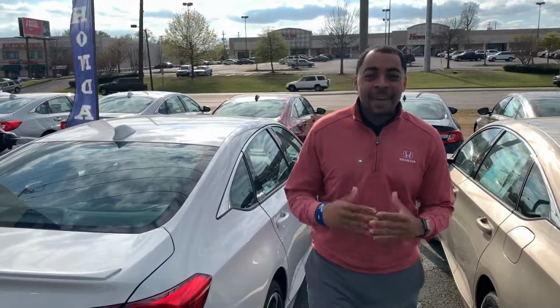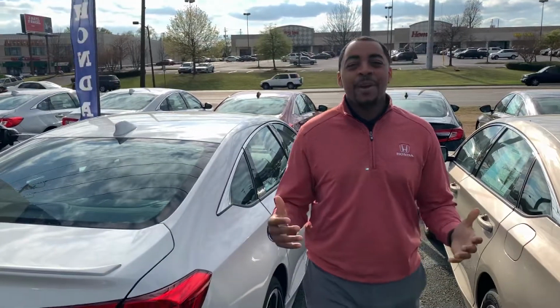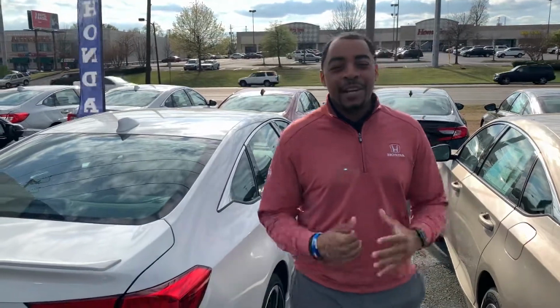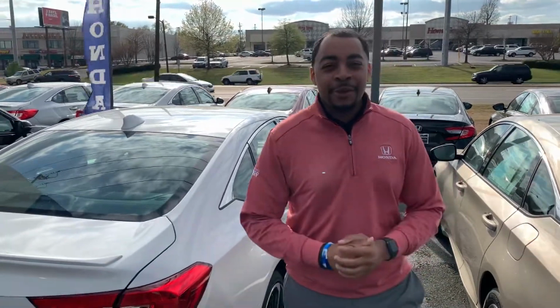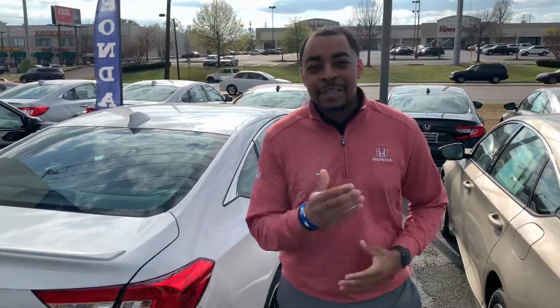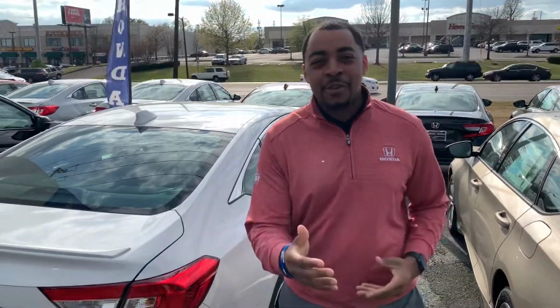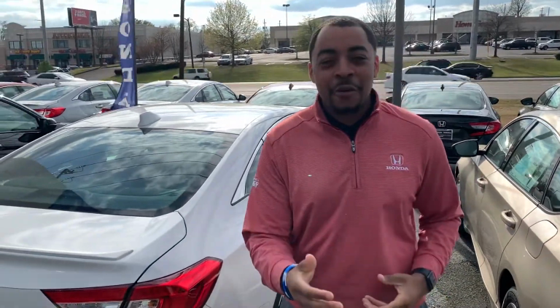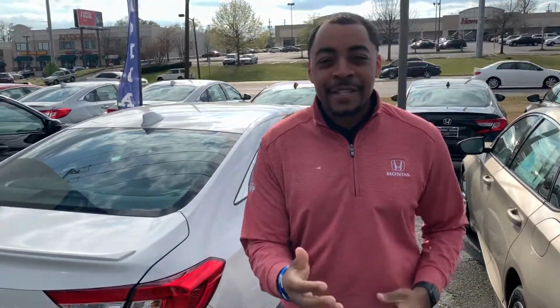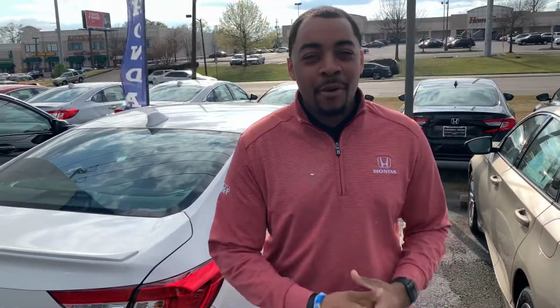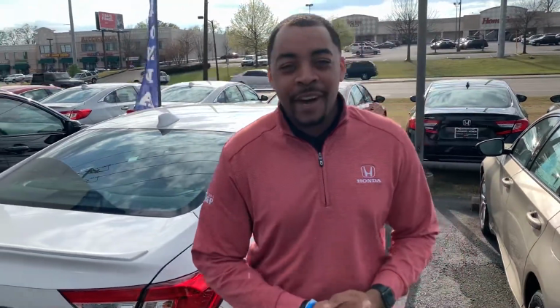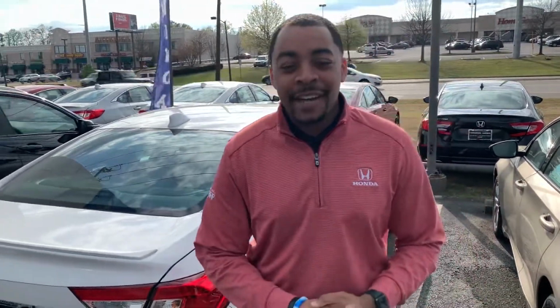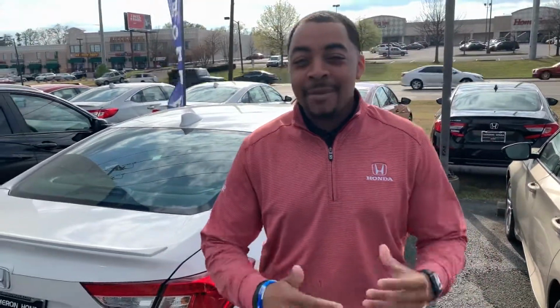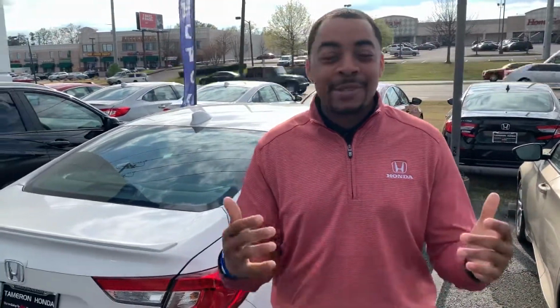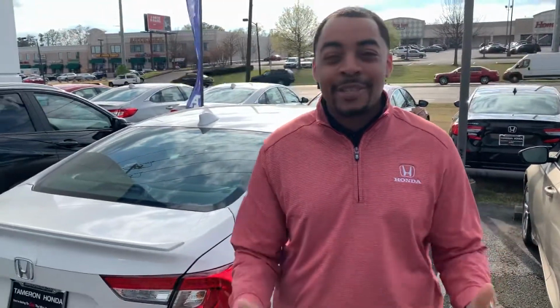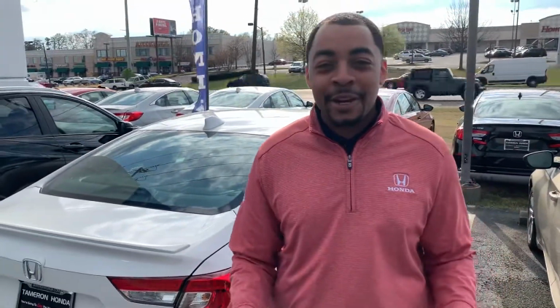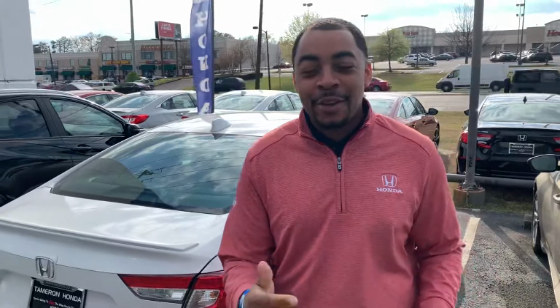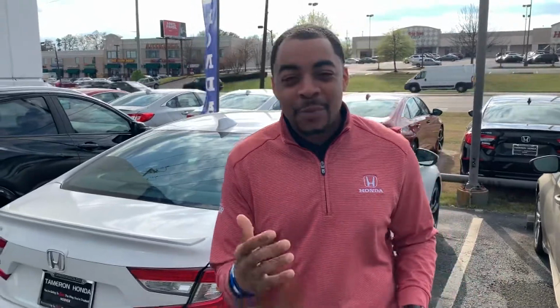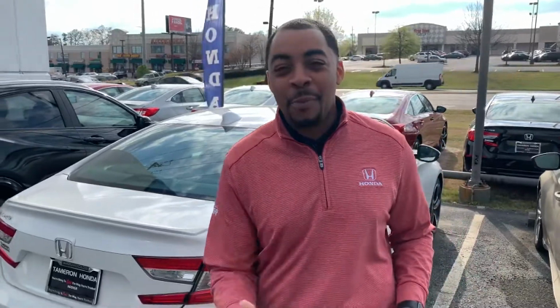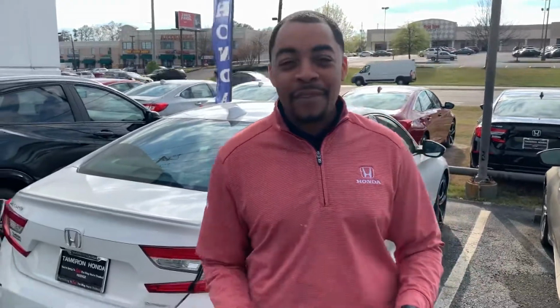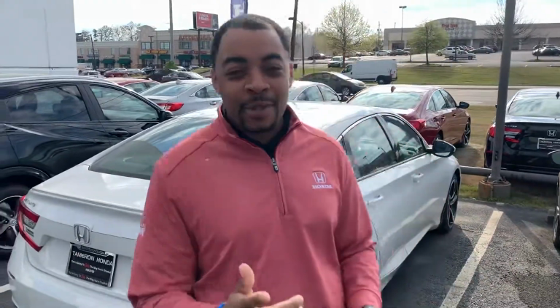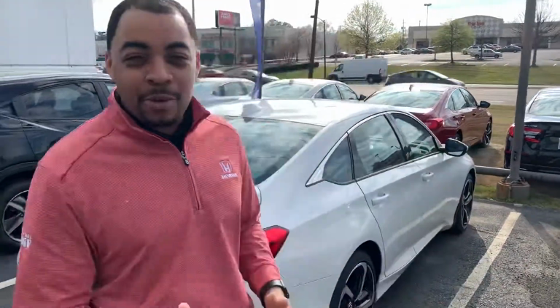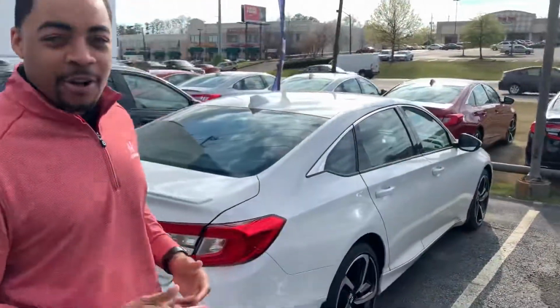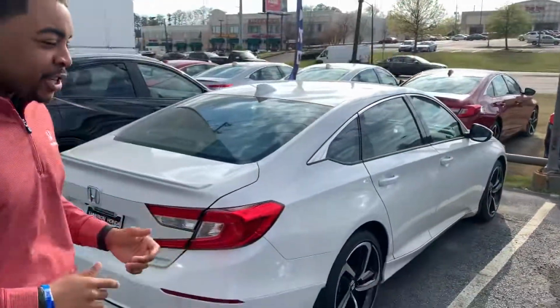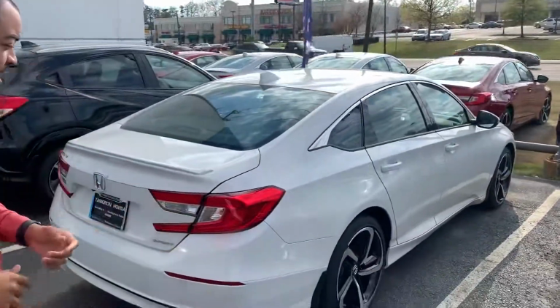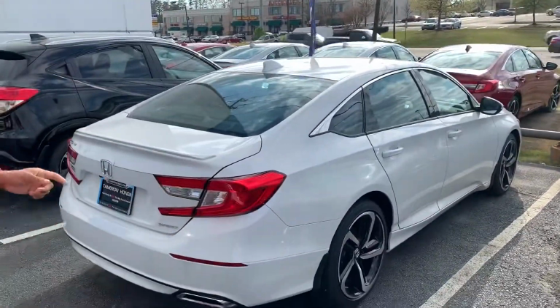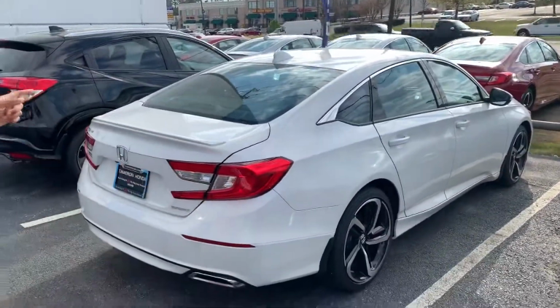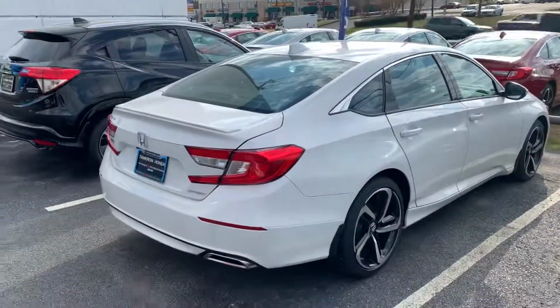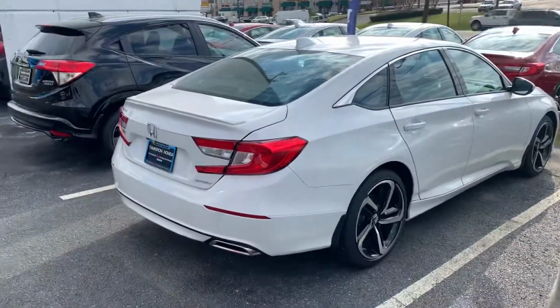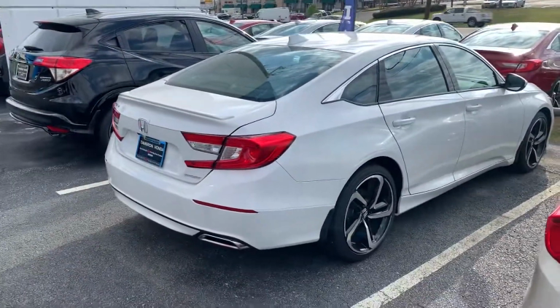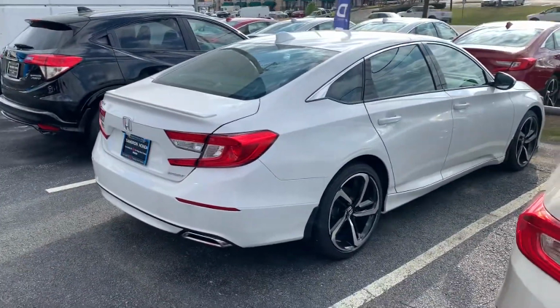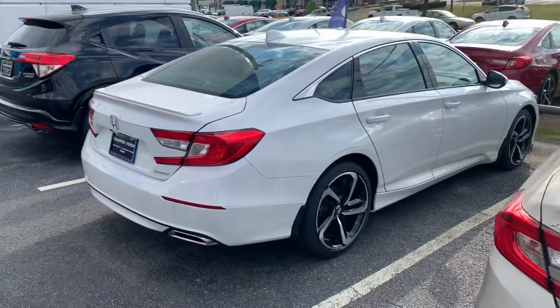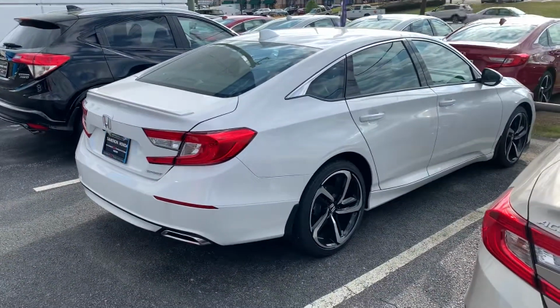Edwin, good afternoon. This is Christopher at Tamron Honda. I am so excited to show you this 1.5 turbocharged engine in the brand new 2019 Honda Accord Sport.